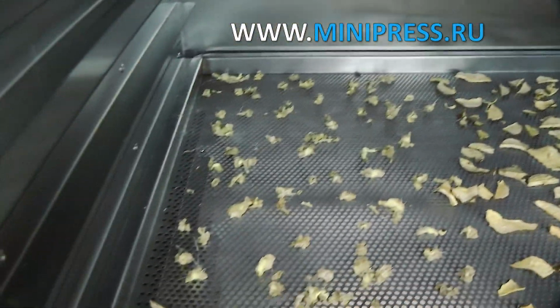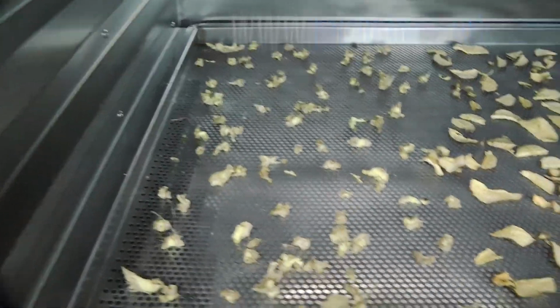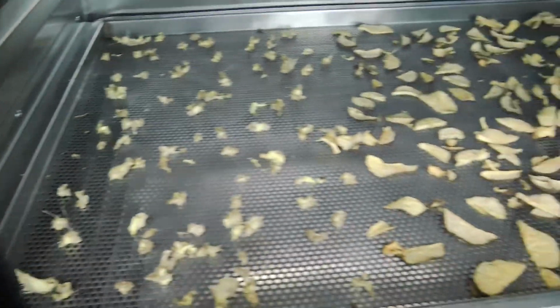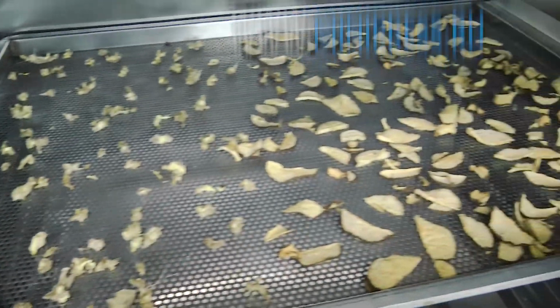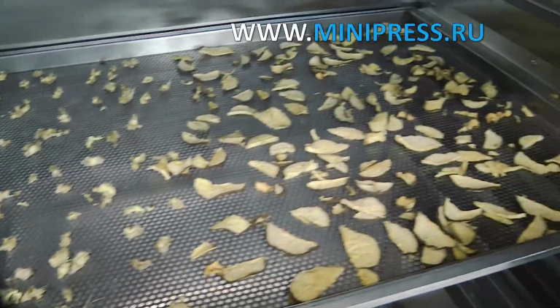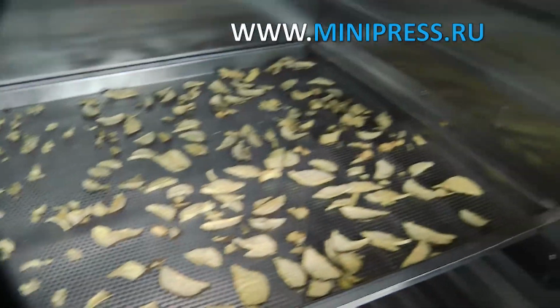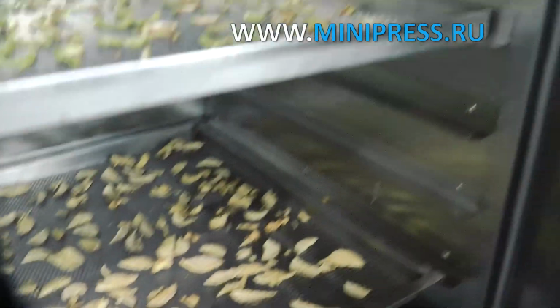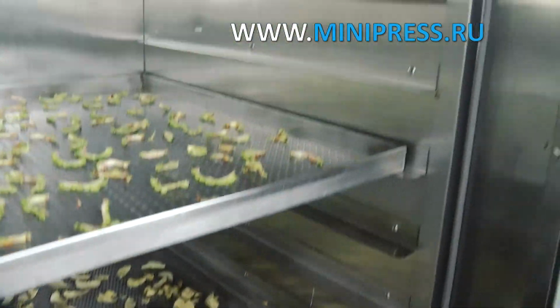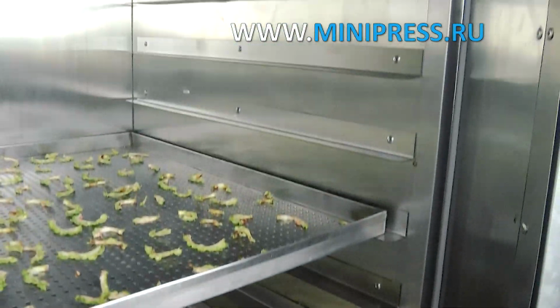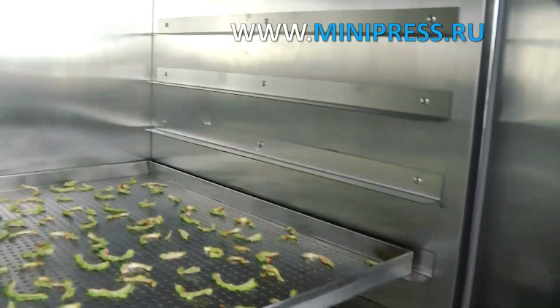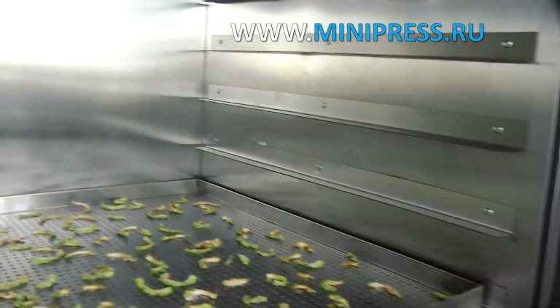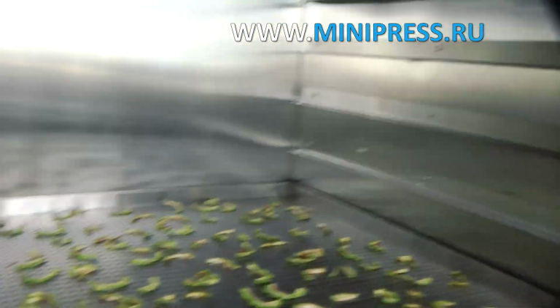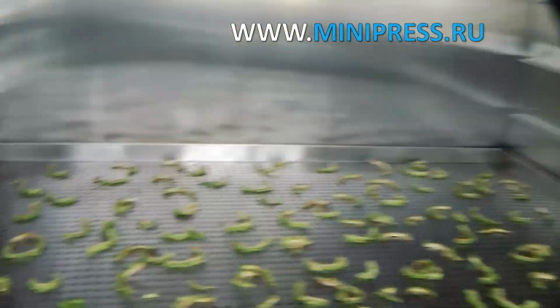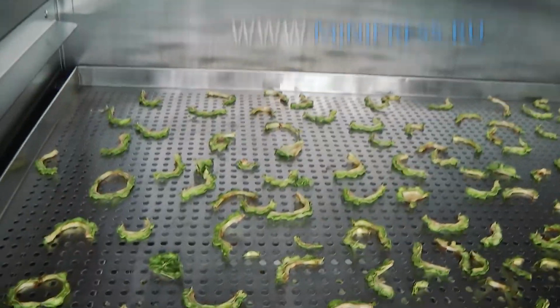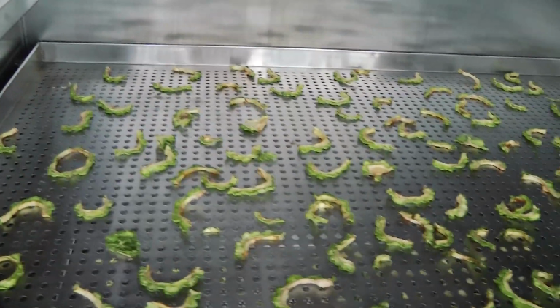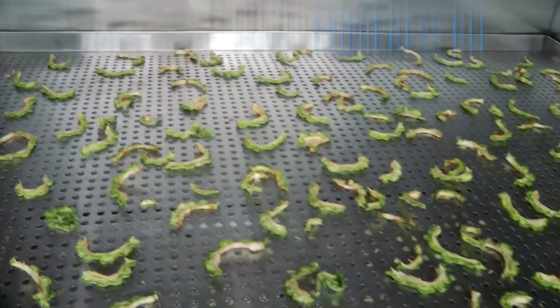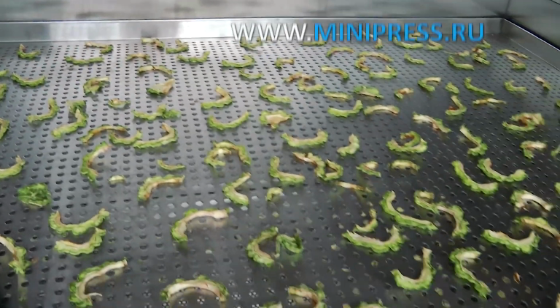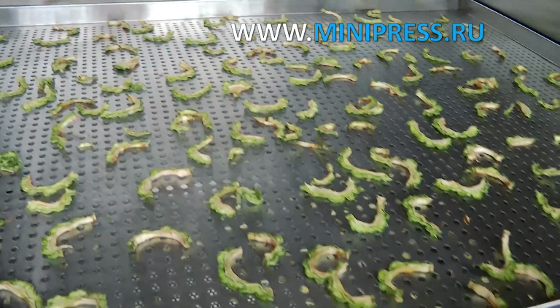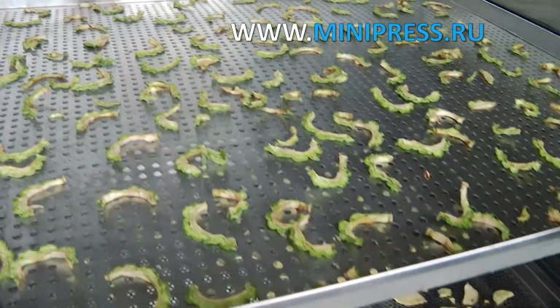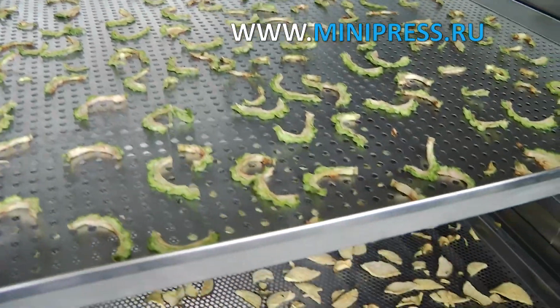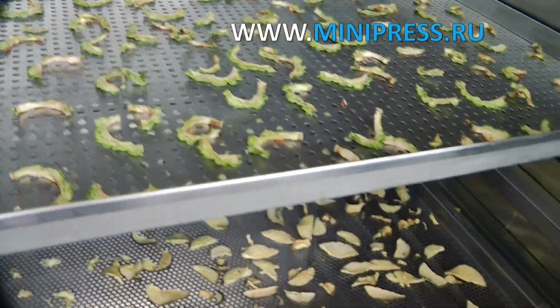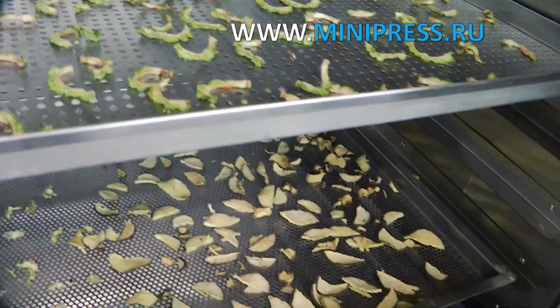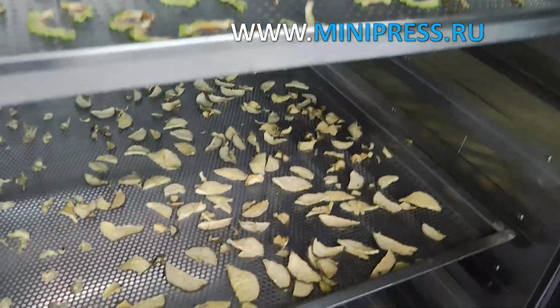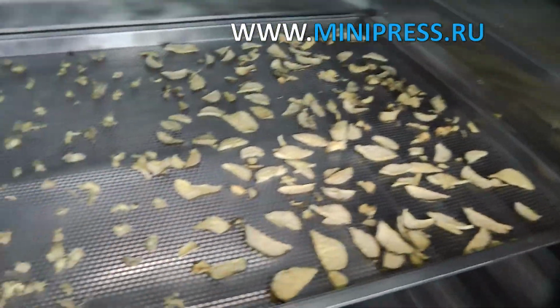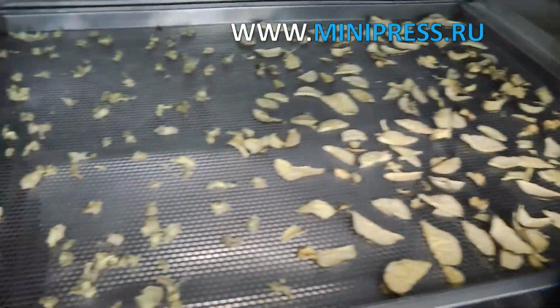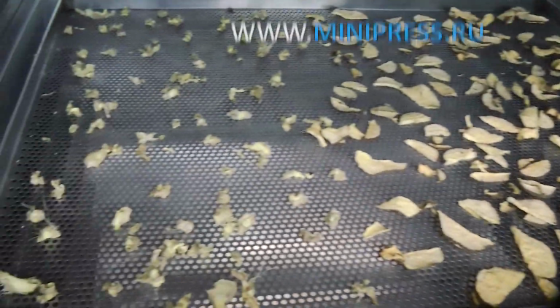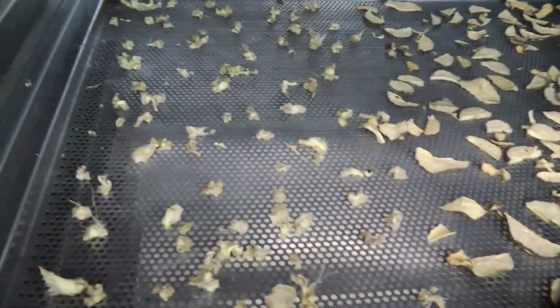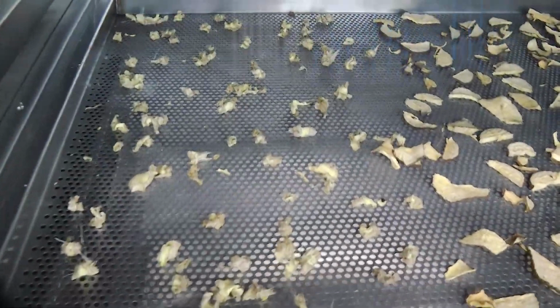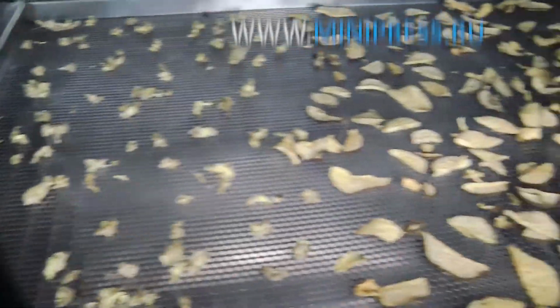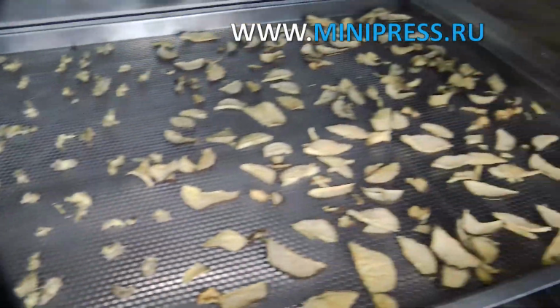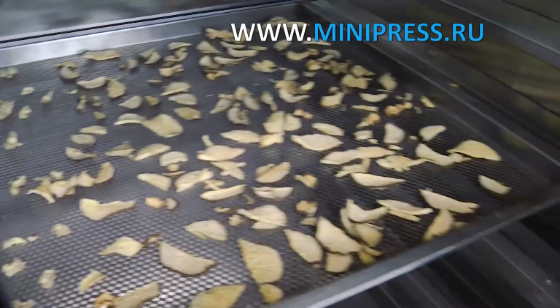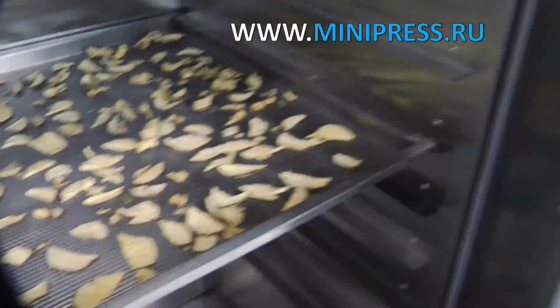Choosing equipment for drying materials was not easy. I went the hard way — there were obstacles and failures. But I was lucky: I met a specialist who solved my problems, gave competent advice, and left positive emotions from our communication.